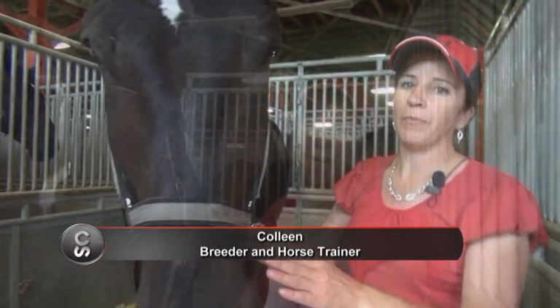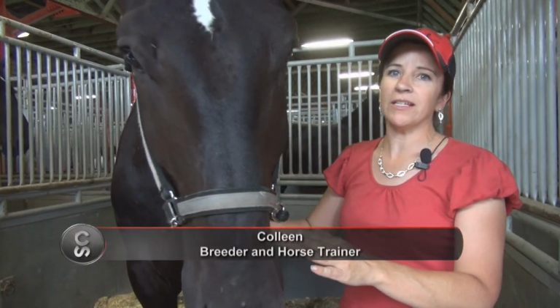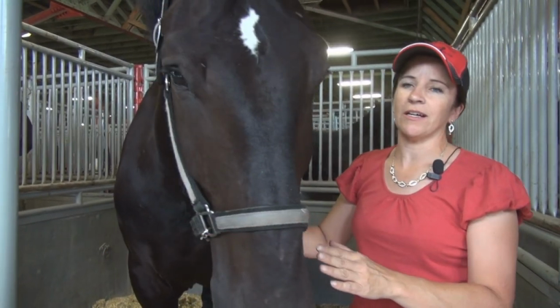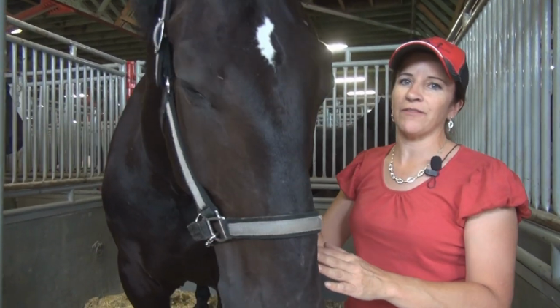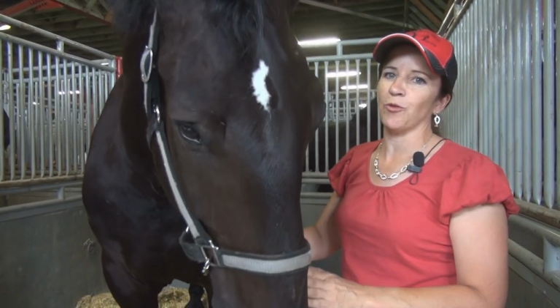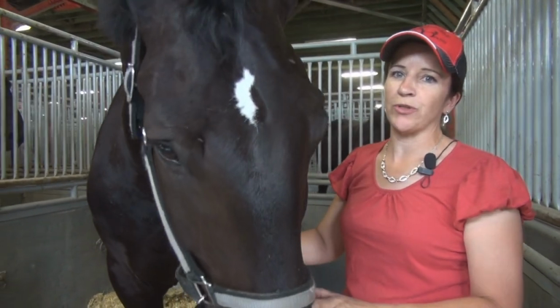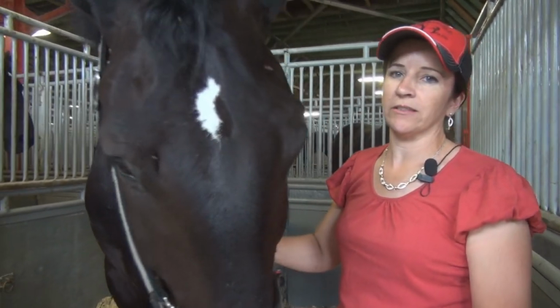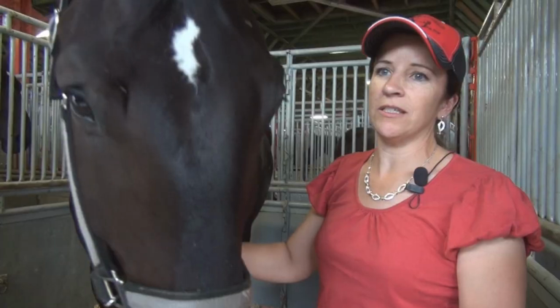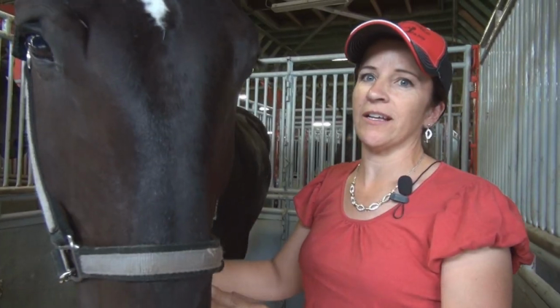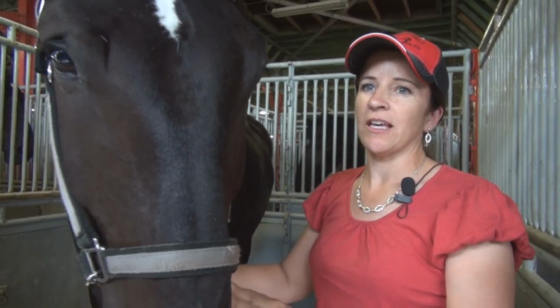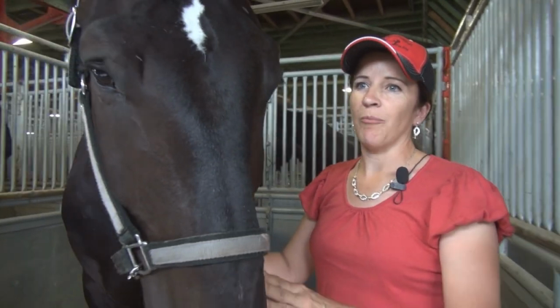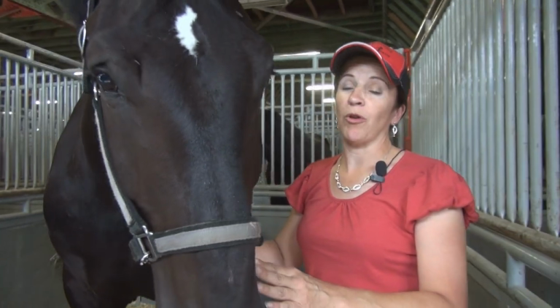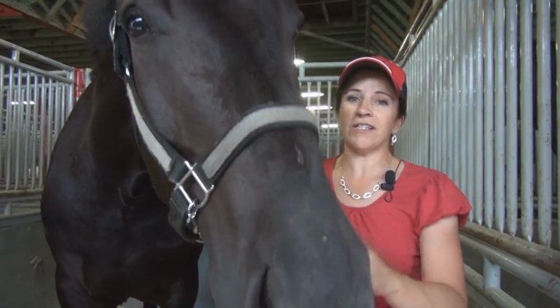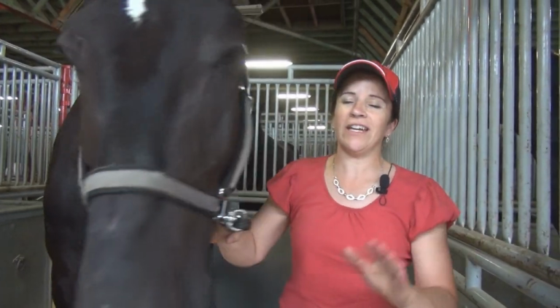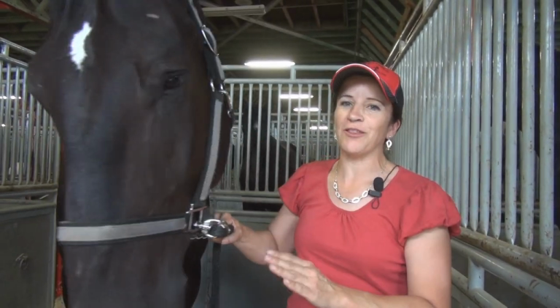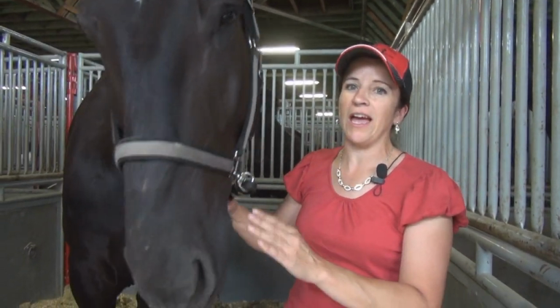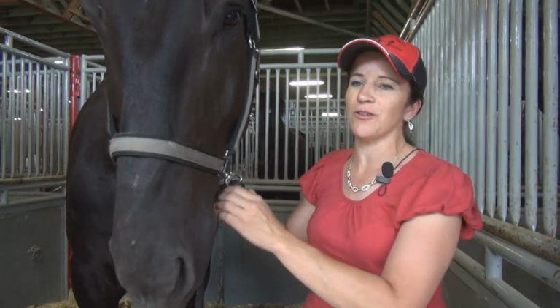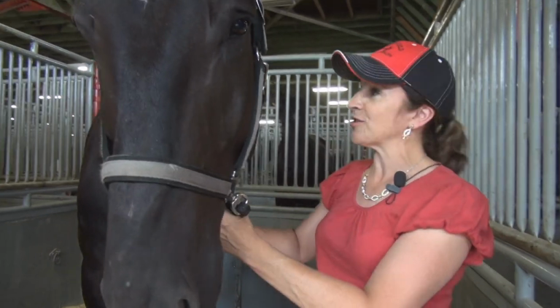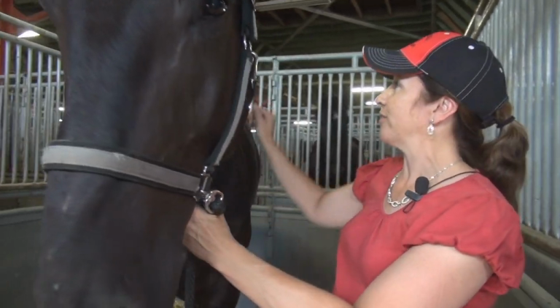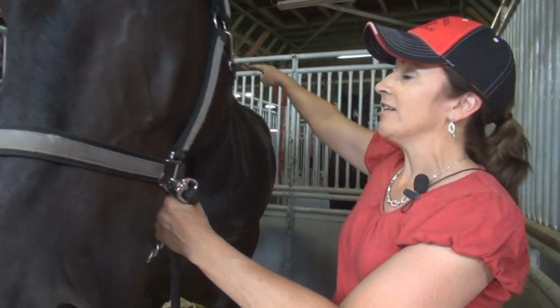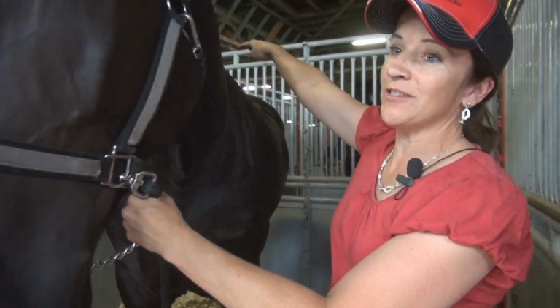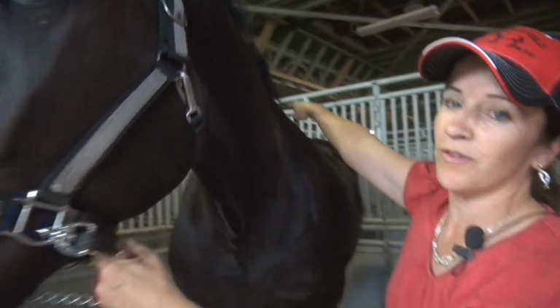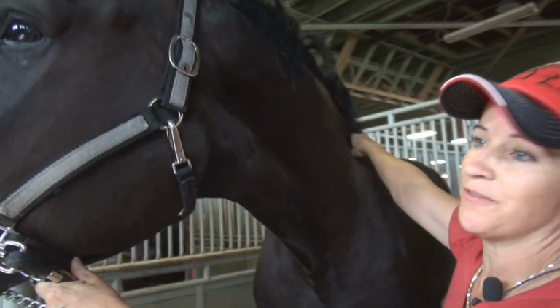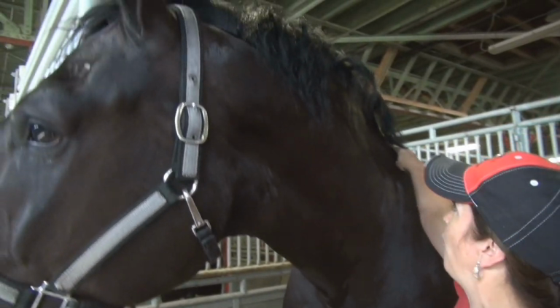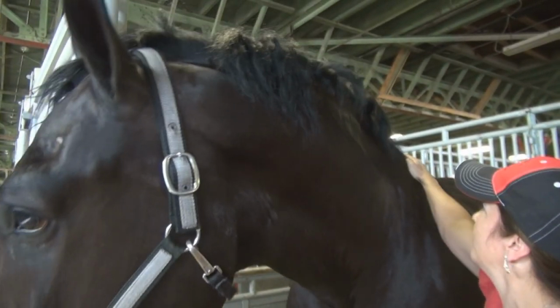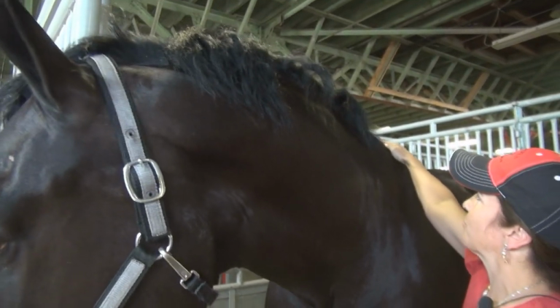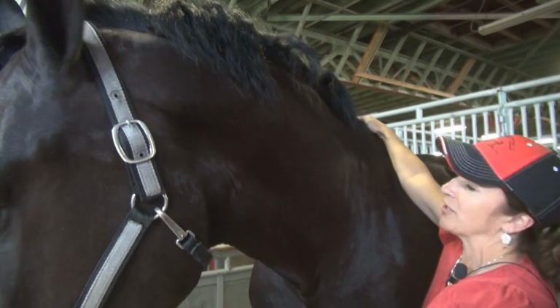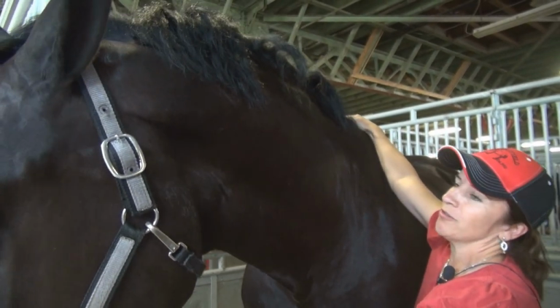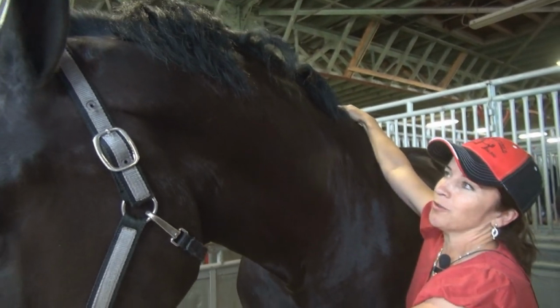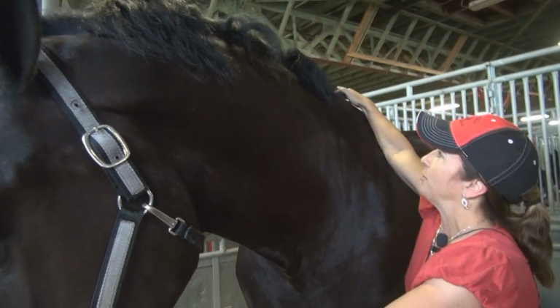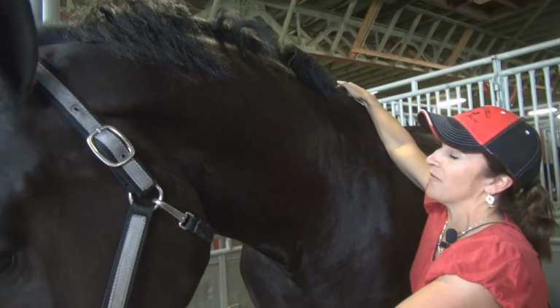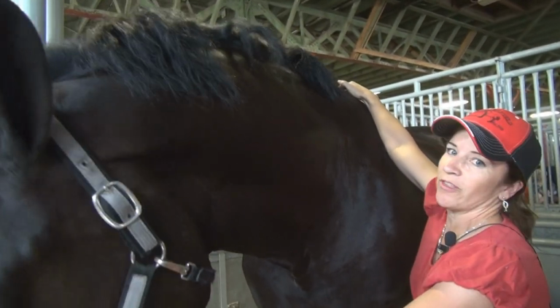Bud is a seven-year-old Percheron gelding. He stands probably over 18 and a half hands. So at his shoulder here, he's over six feet tall. This is where we measure a draft horse from — the top of their wither.